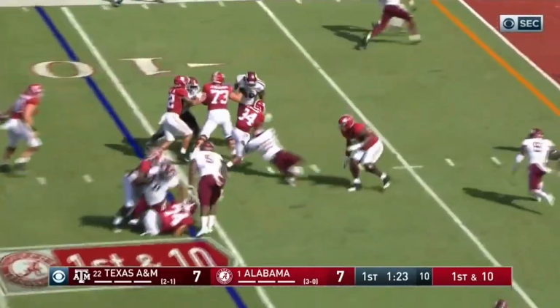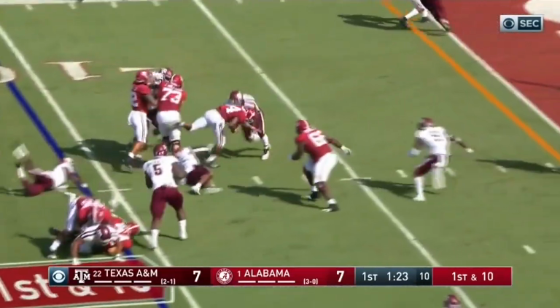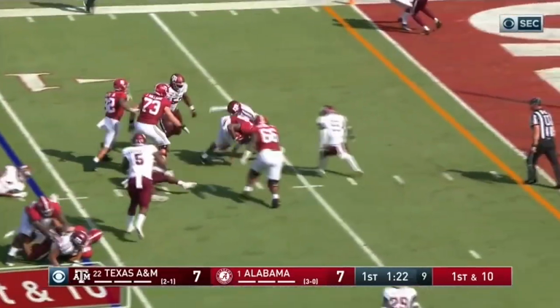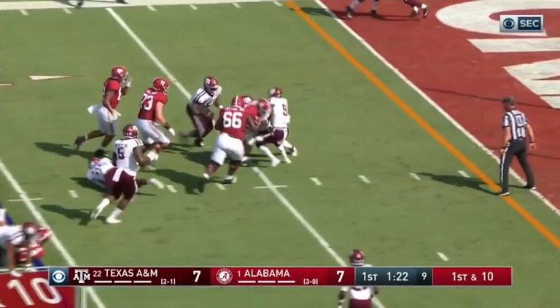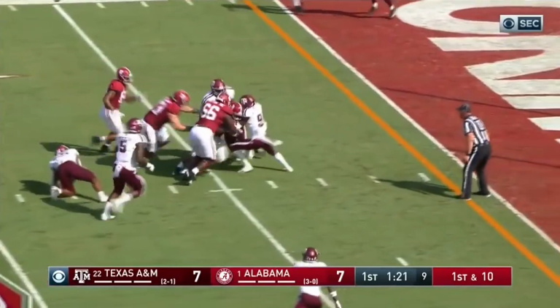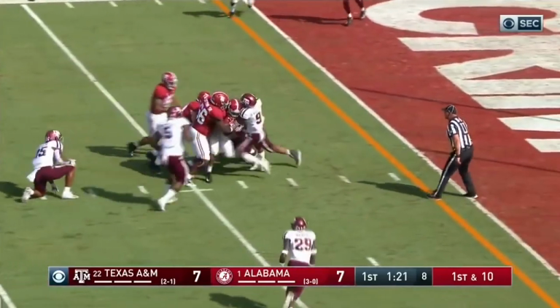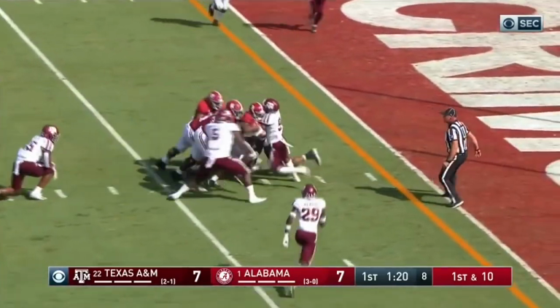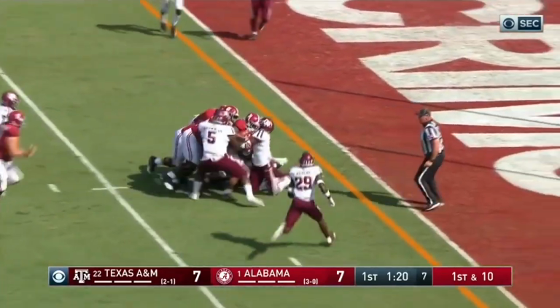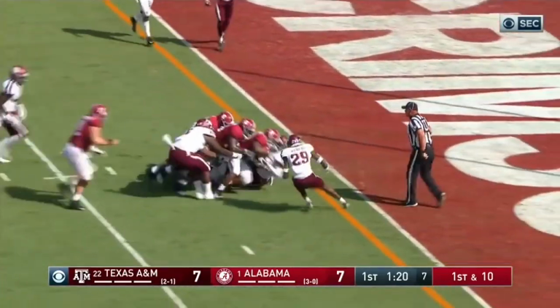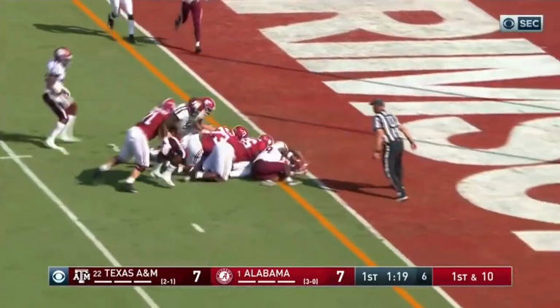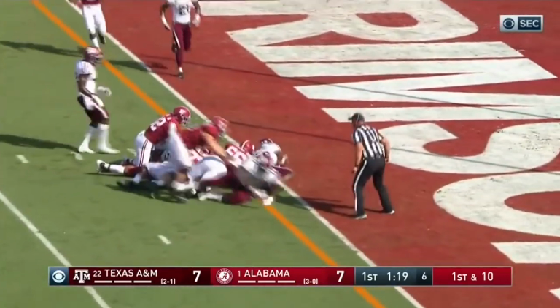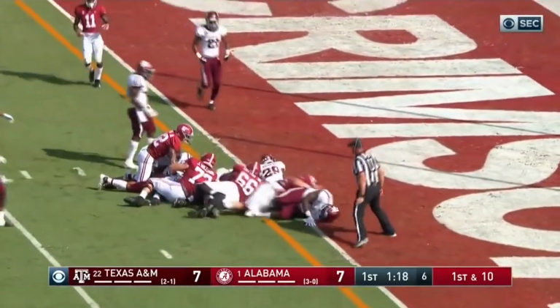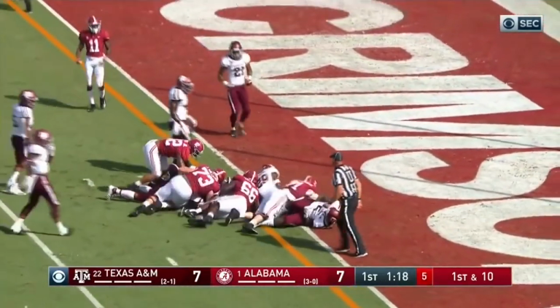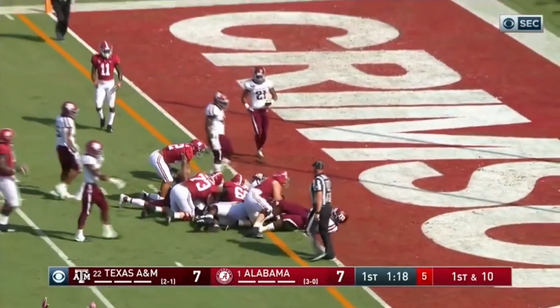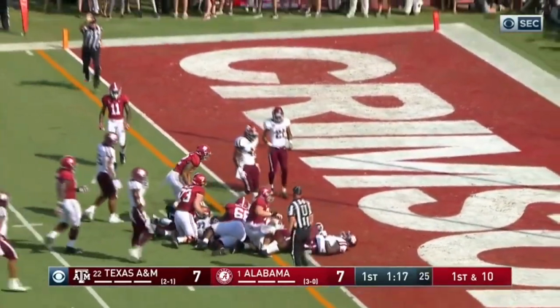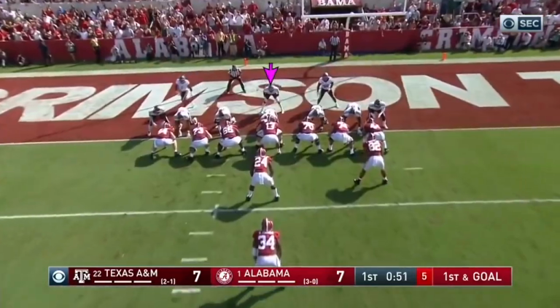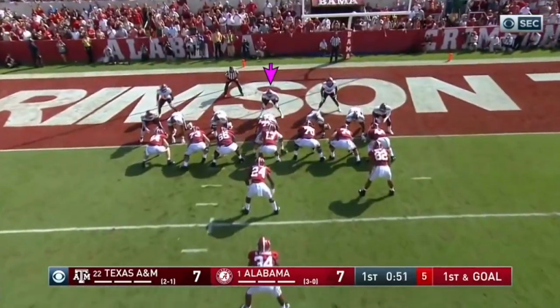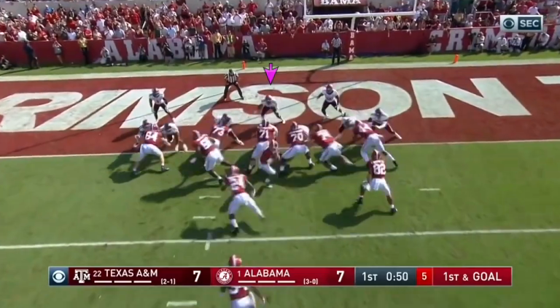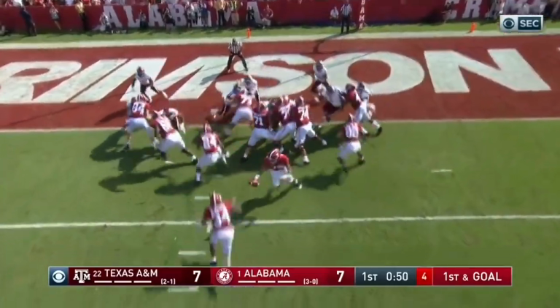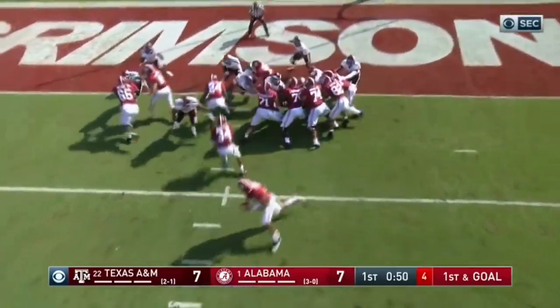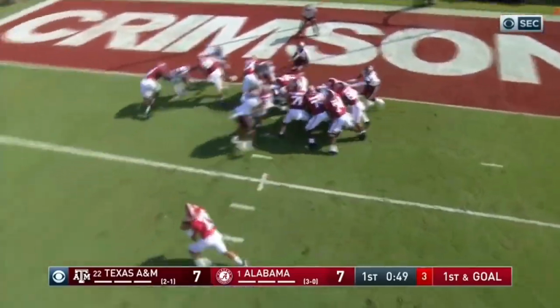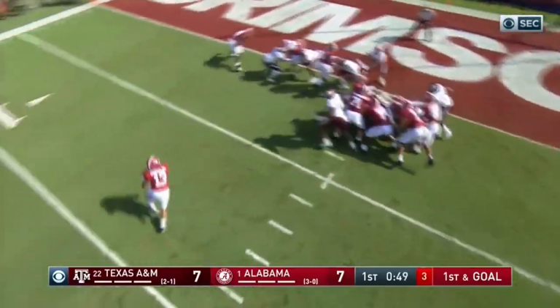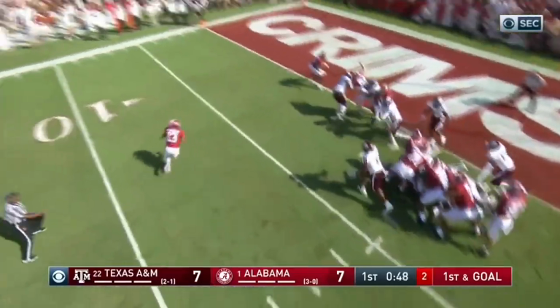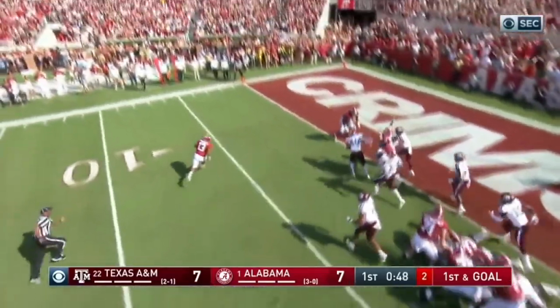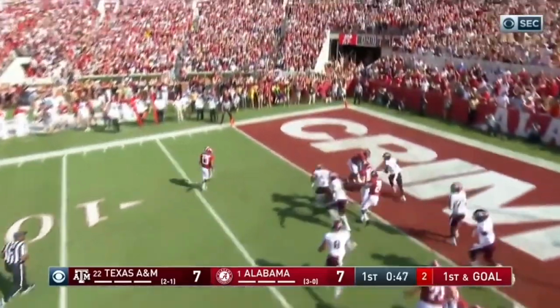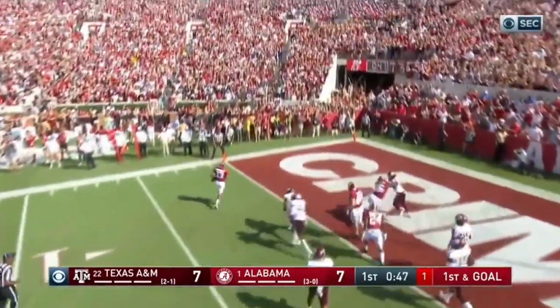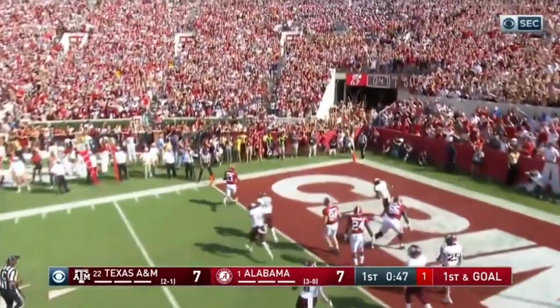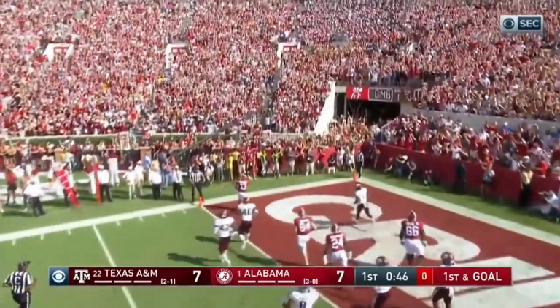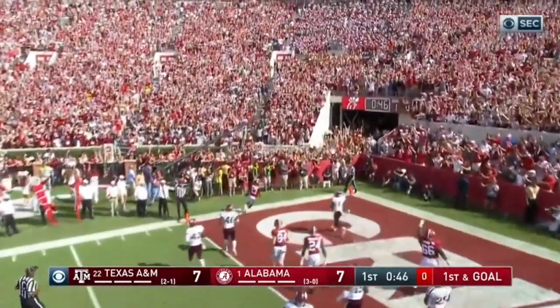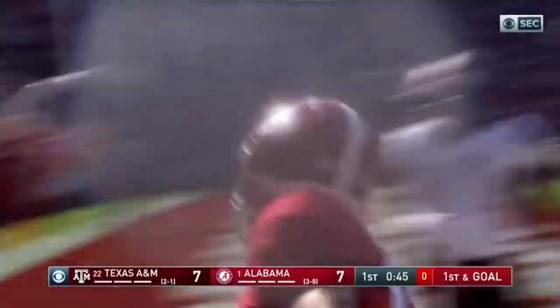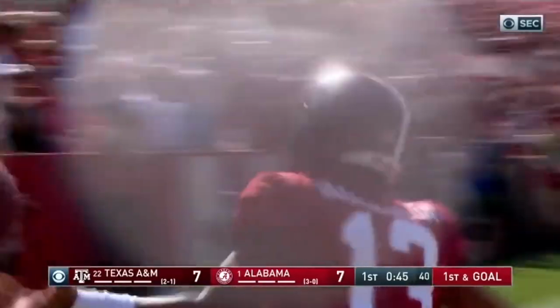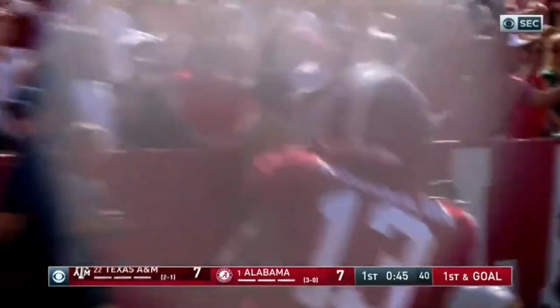Damian Harris. Swat it over Aggies. He might make it to the end zone — he's got a foot down here, at the two-foot line. They fake it to him. Tagovailoa is going to cruise into the end zone. Touchdown.